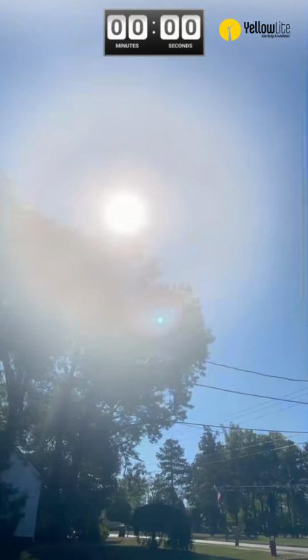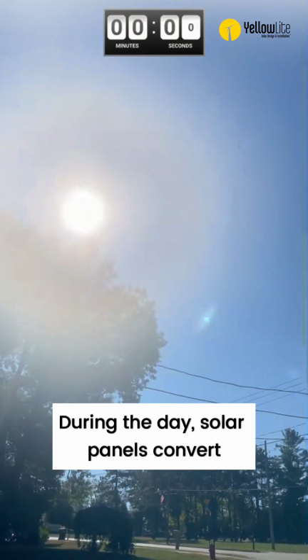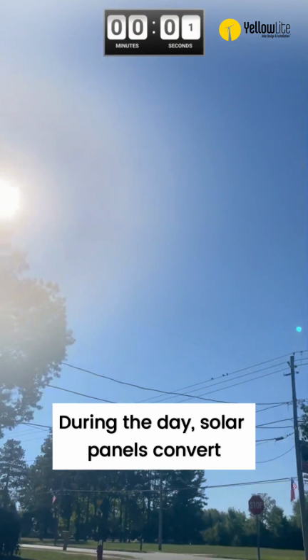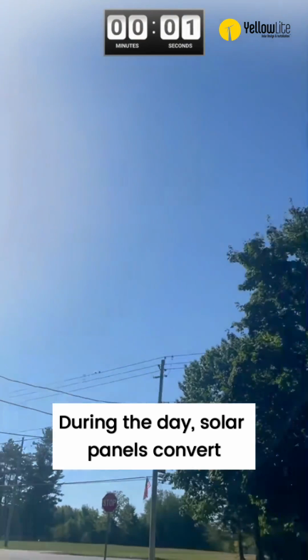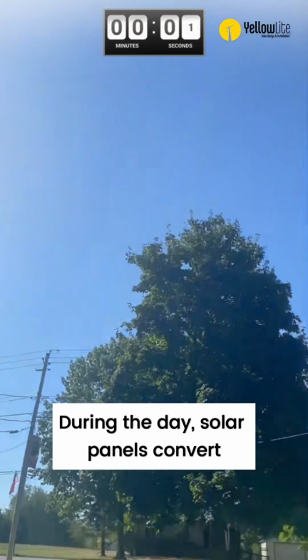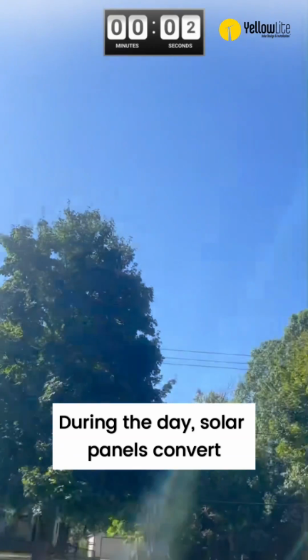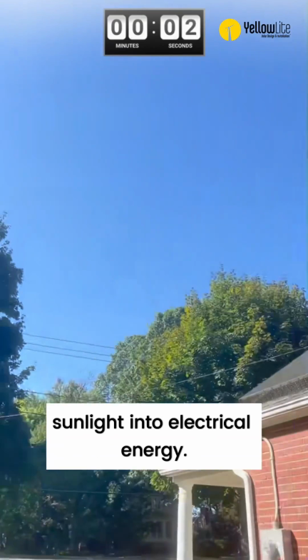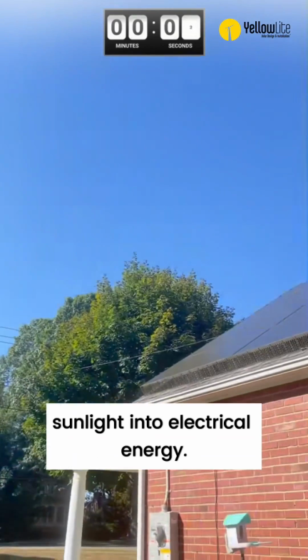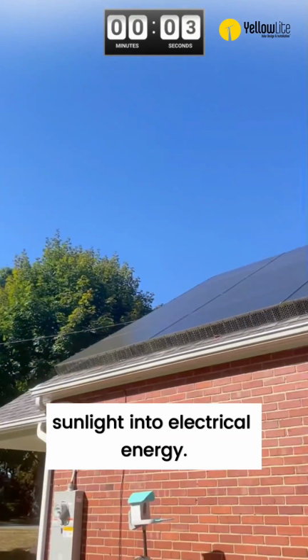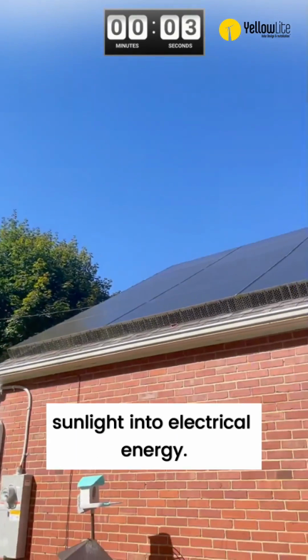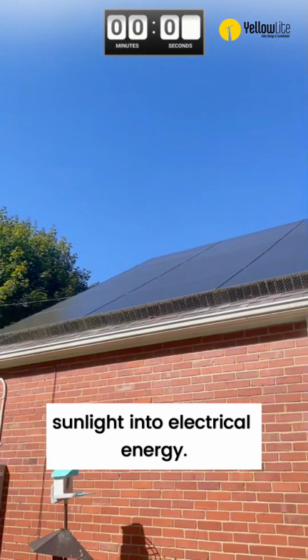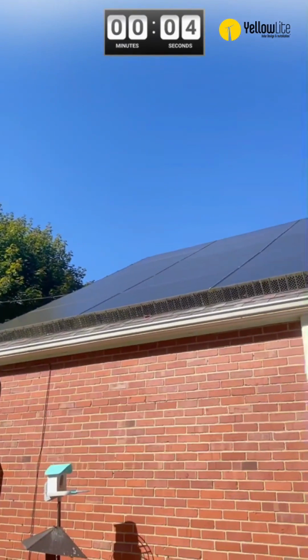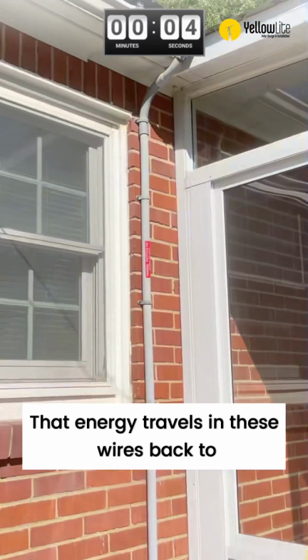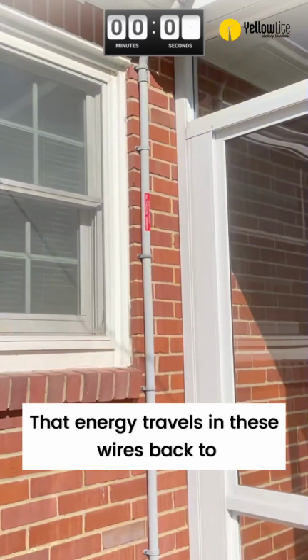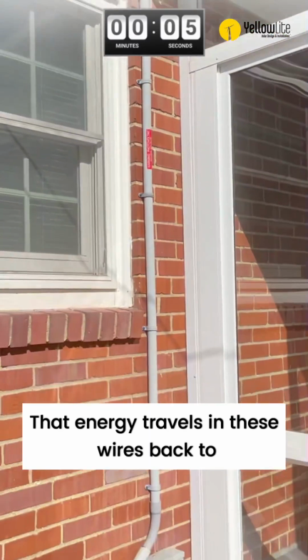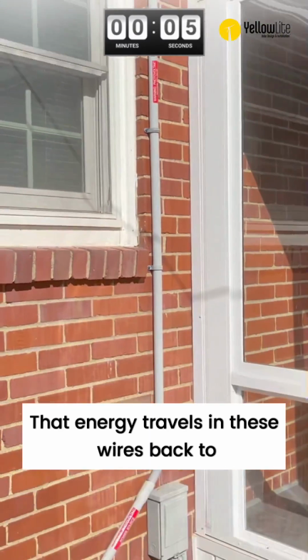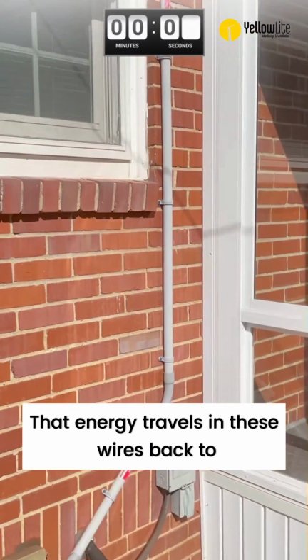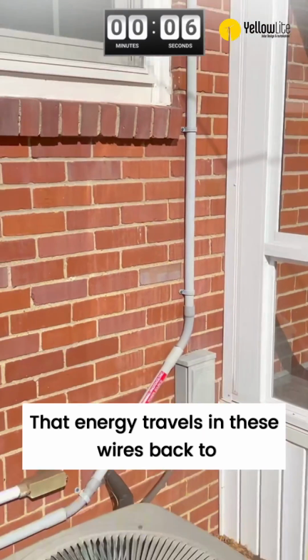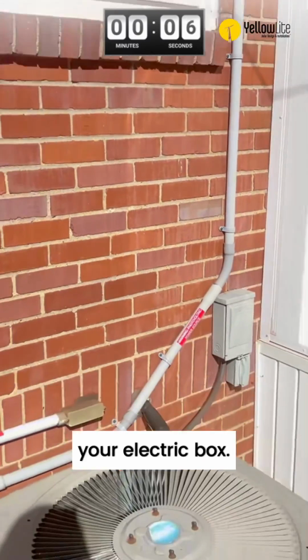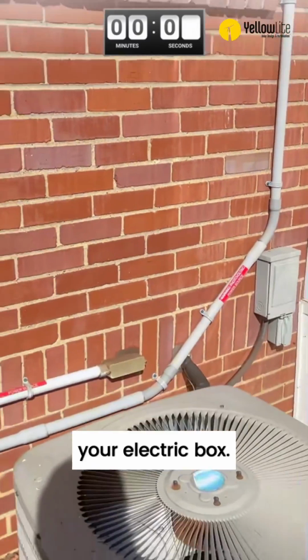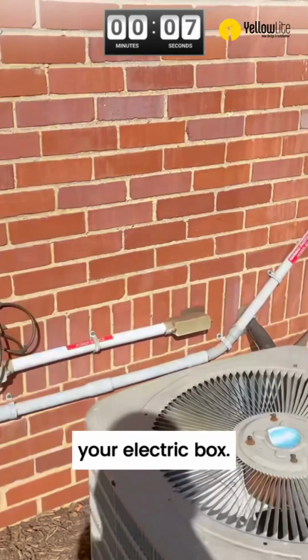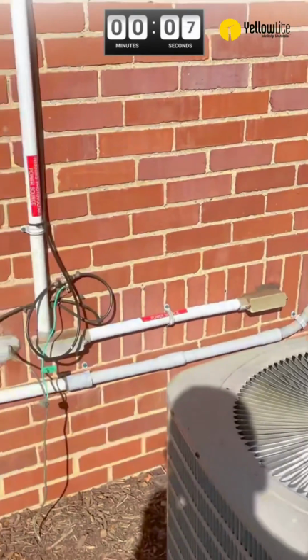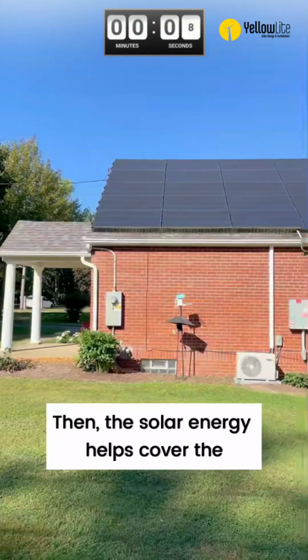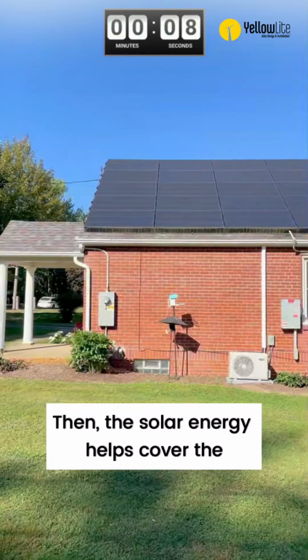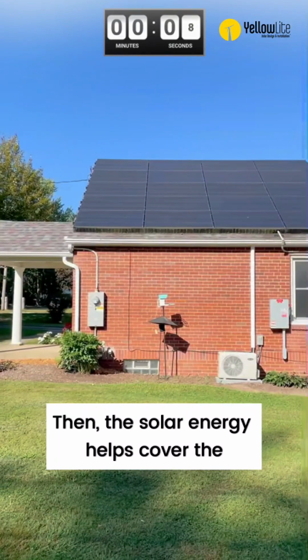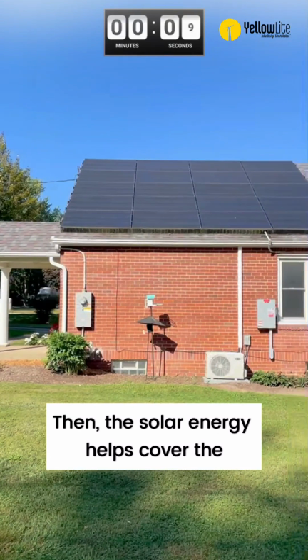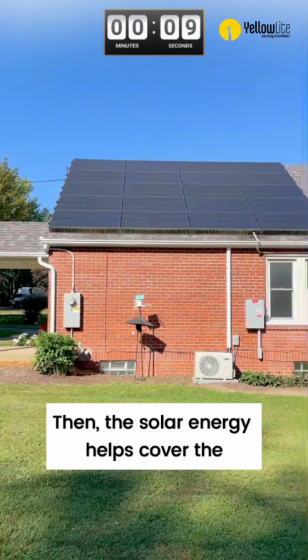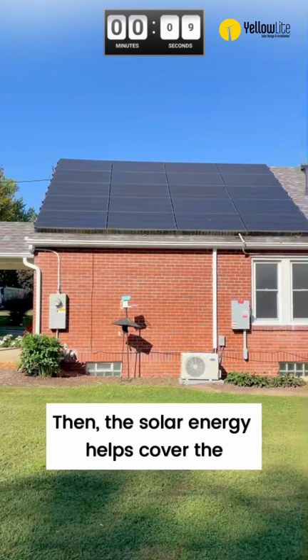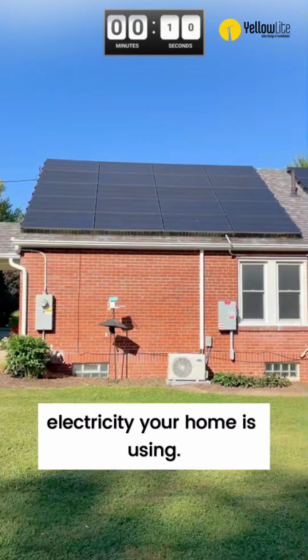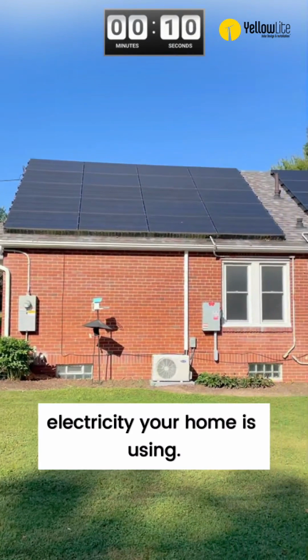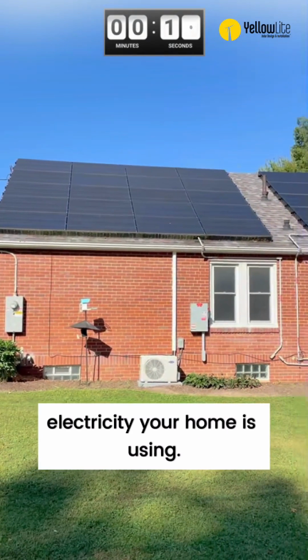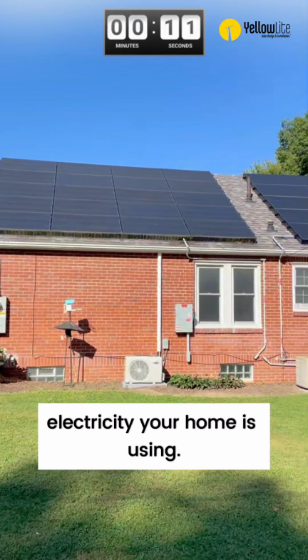During the day, solar panels convert sunlight into electrical energy. That energy travels in these wires back to your electric box. Then the solar energy helps cover the electricity your home is using.